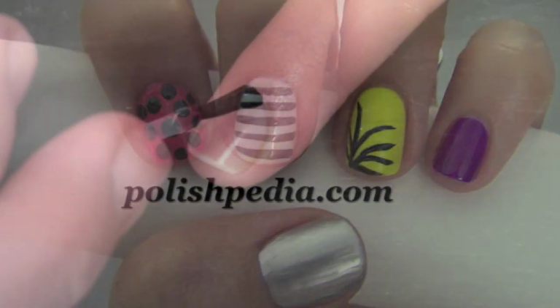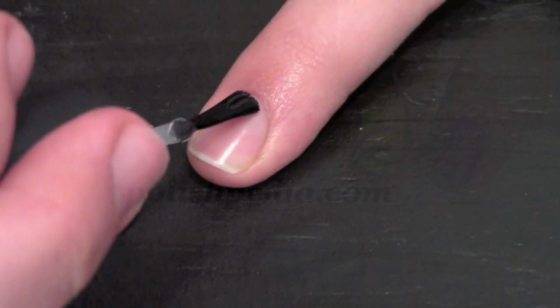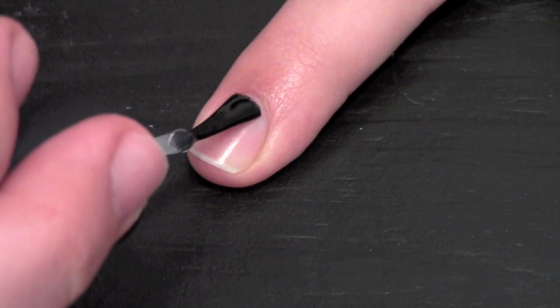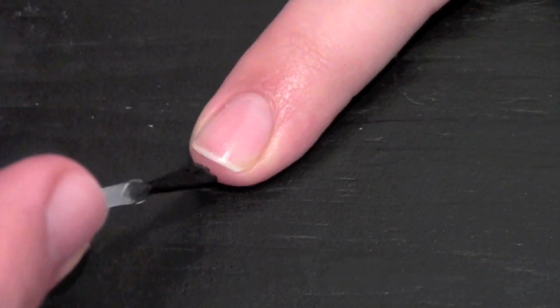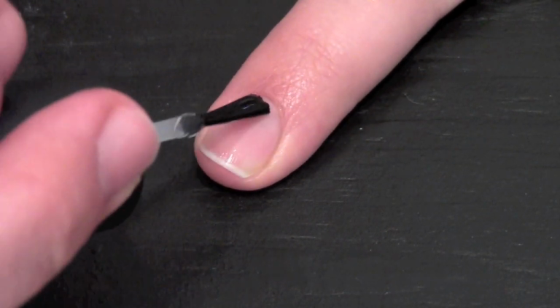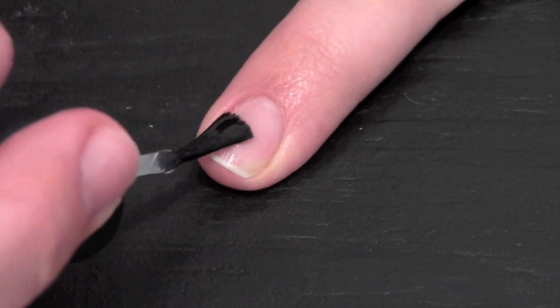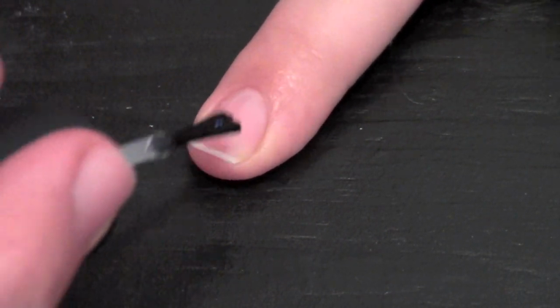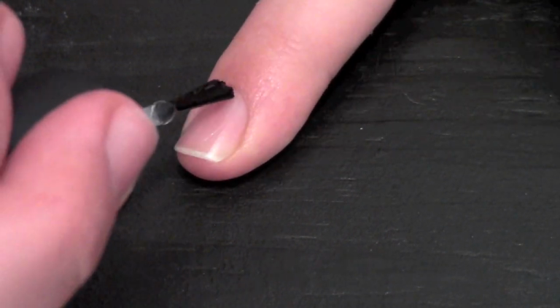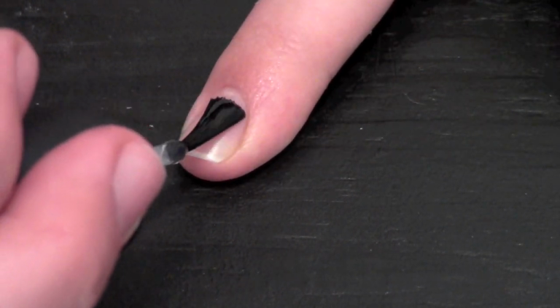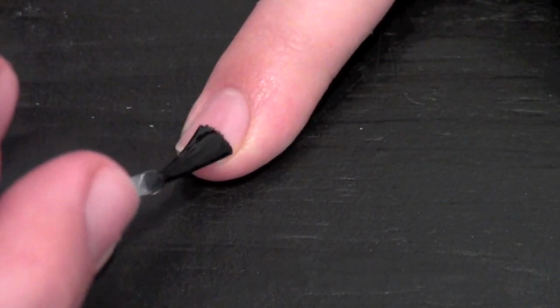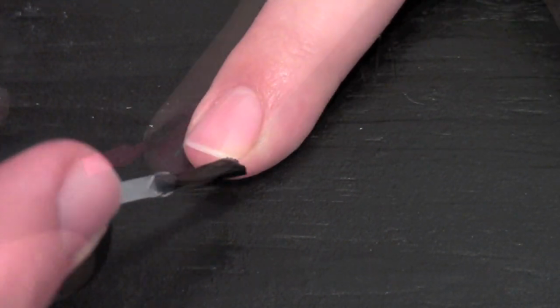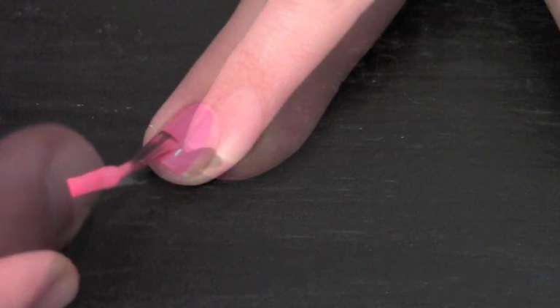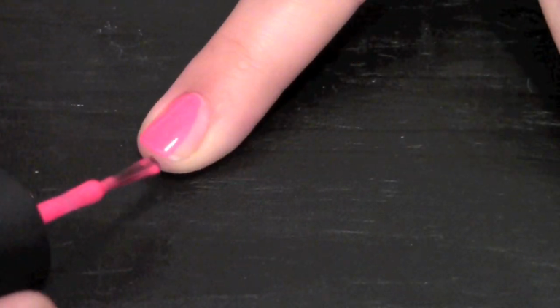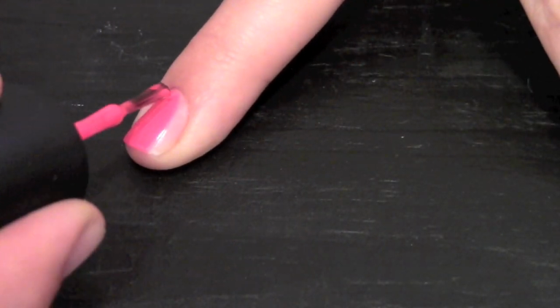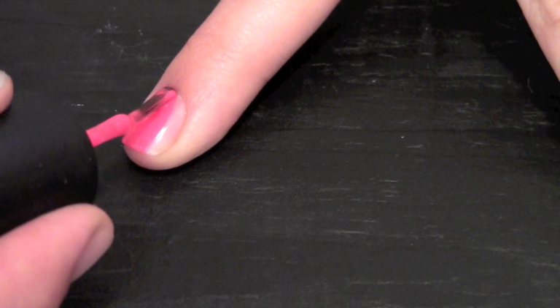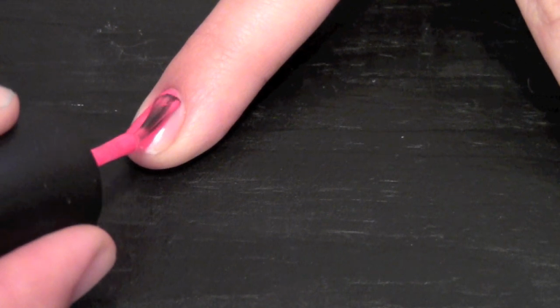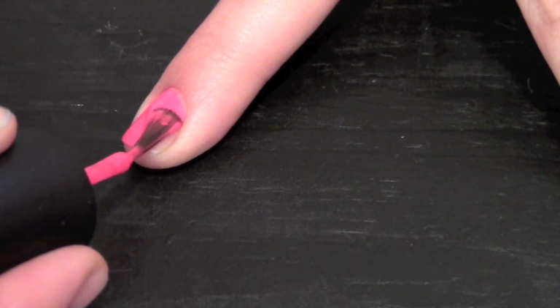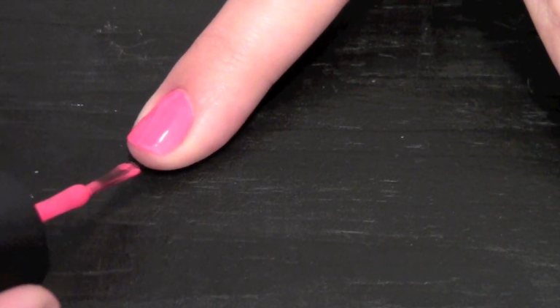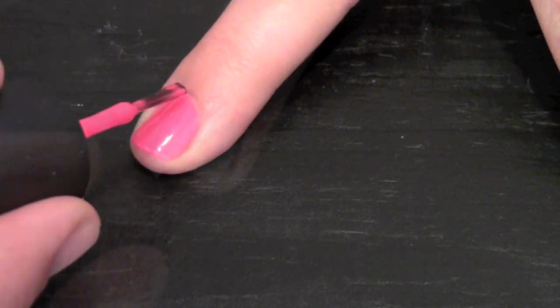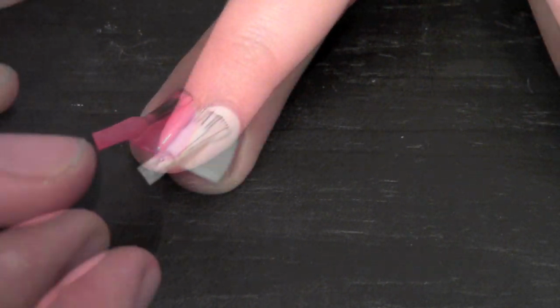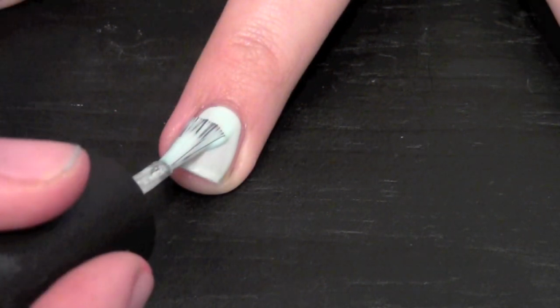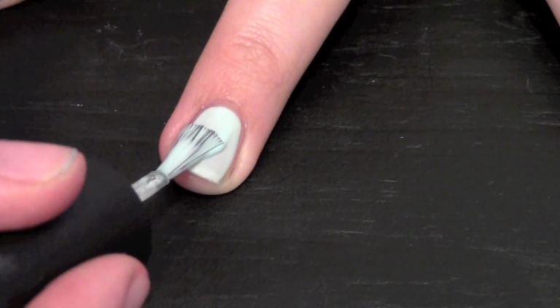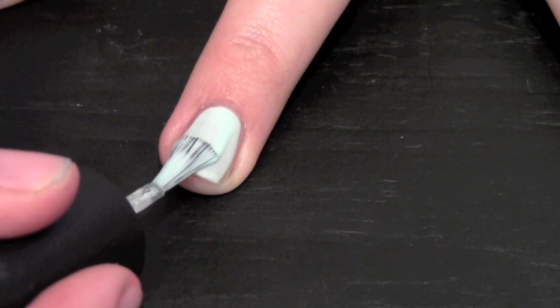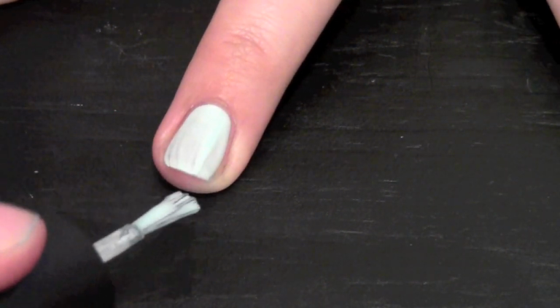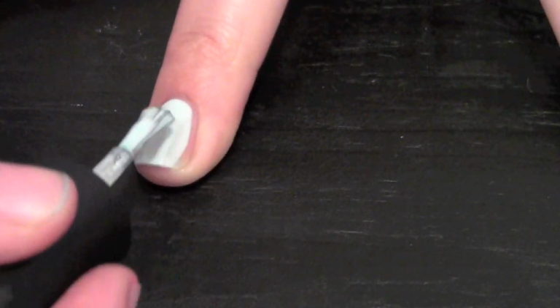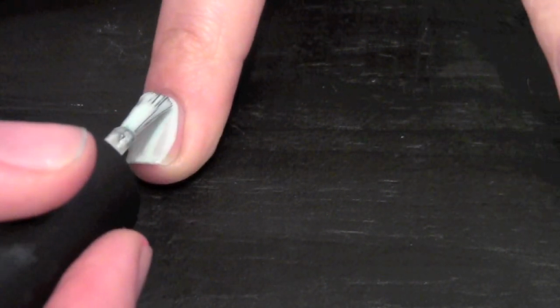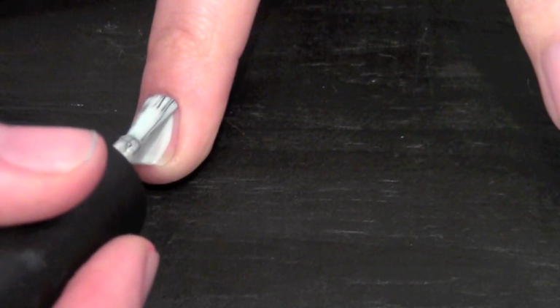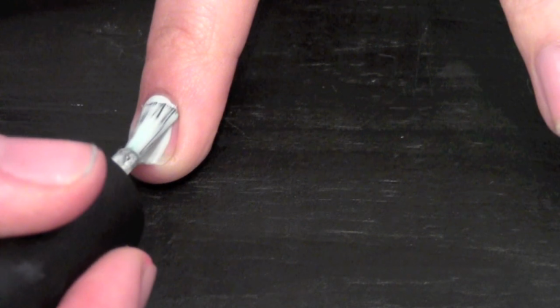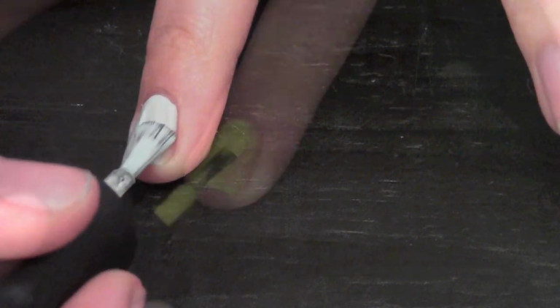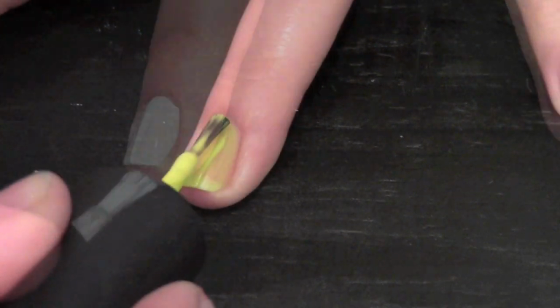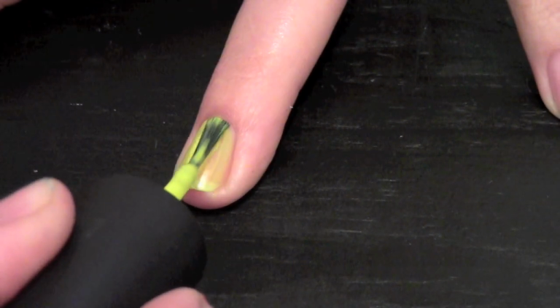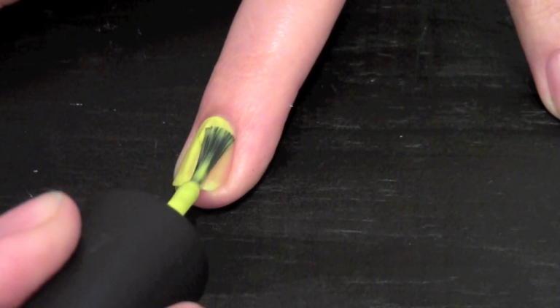Always apply a clear base coat before you start any nail art design. On all your fingers apply five different colors of polish. I chose some polishes that were neon, pastel, and metallic.